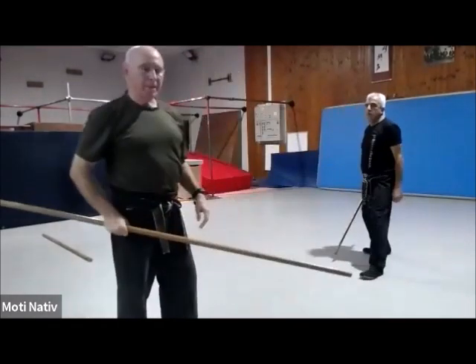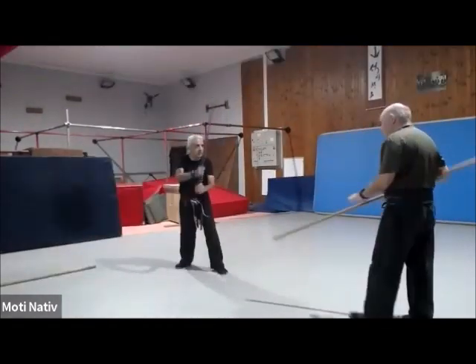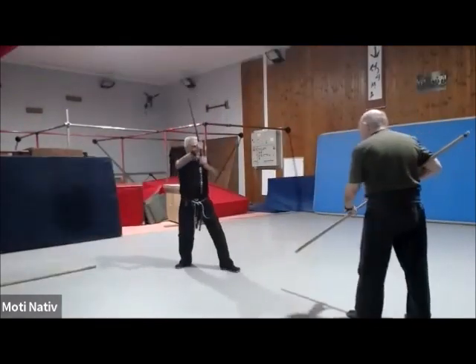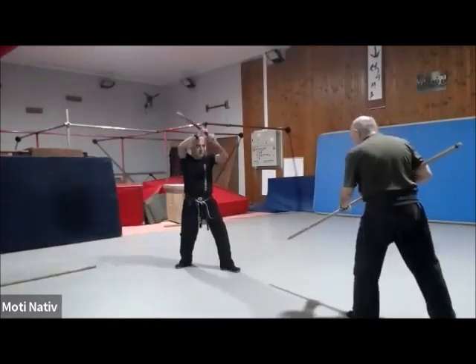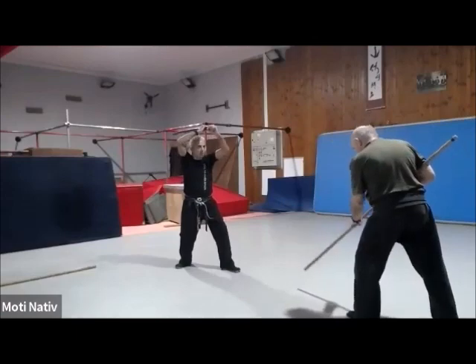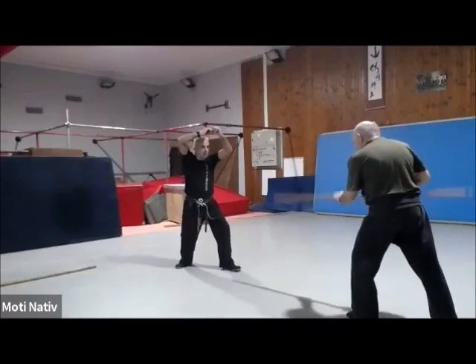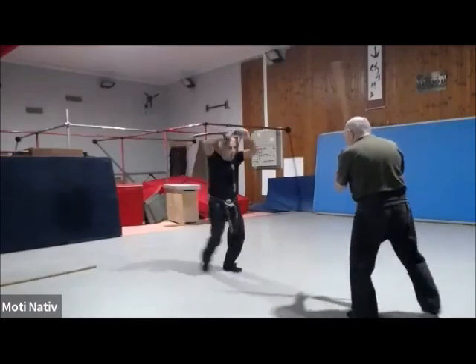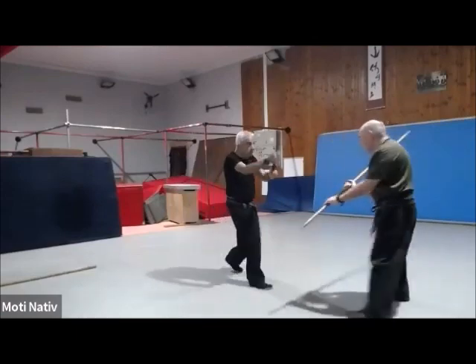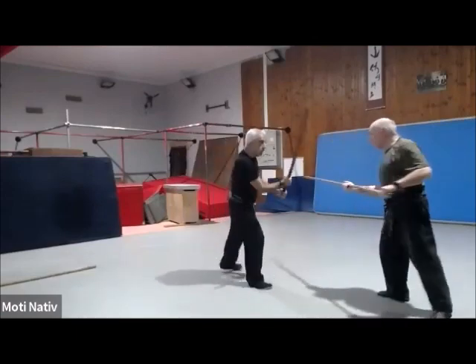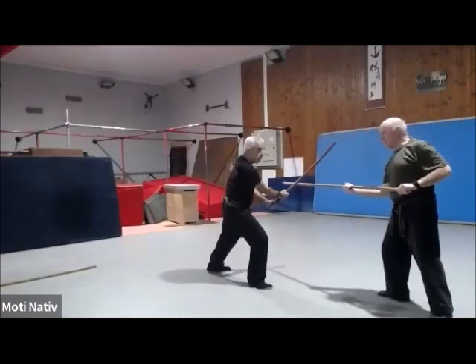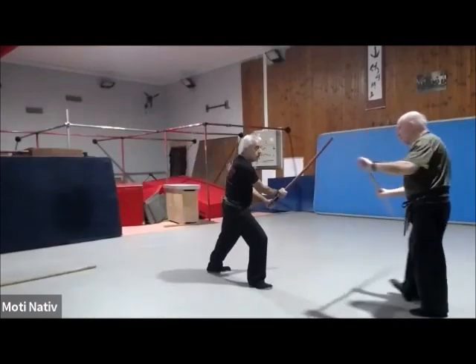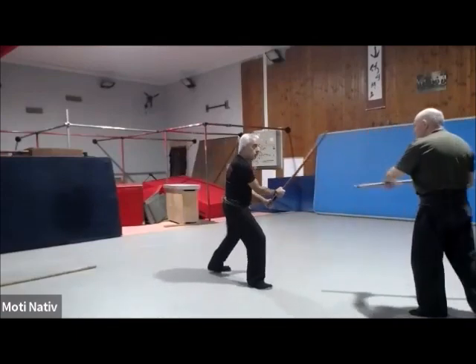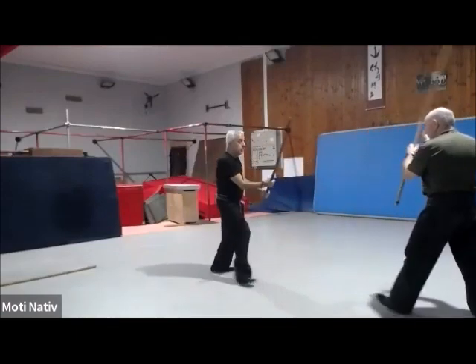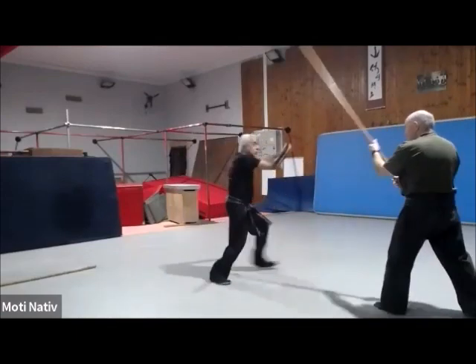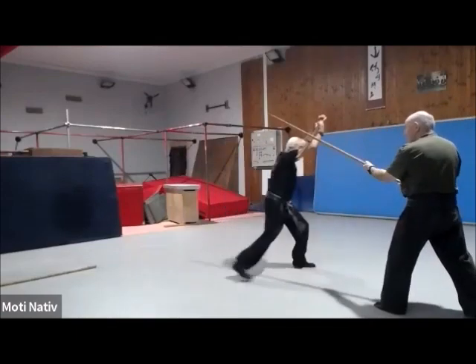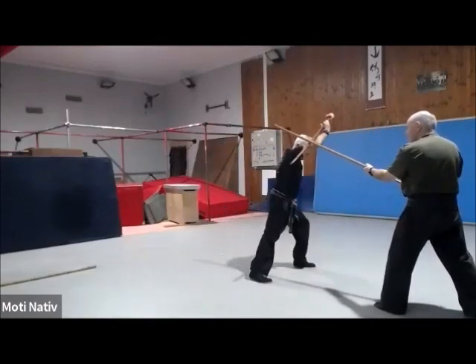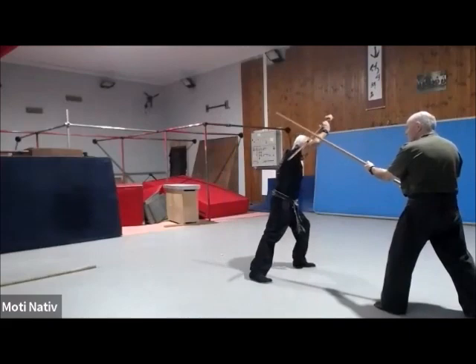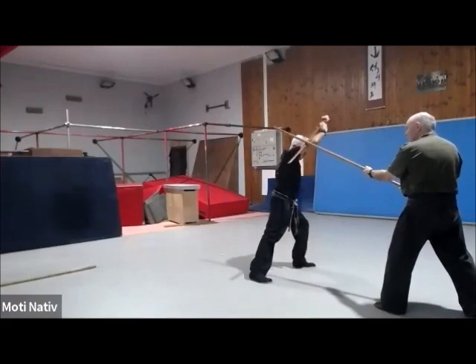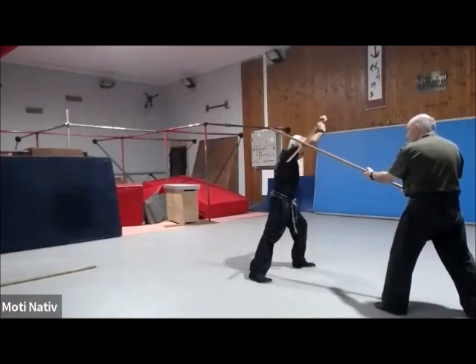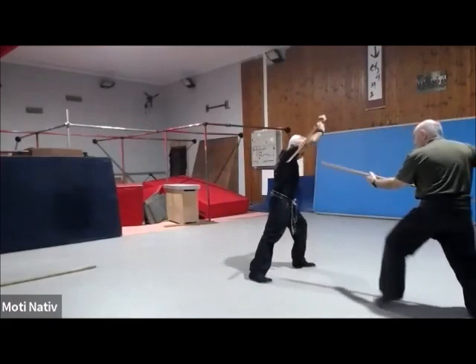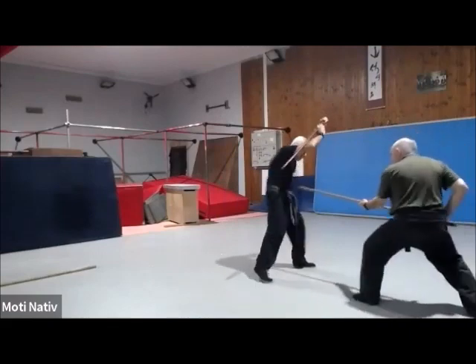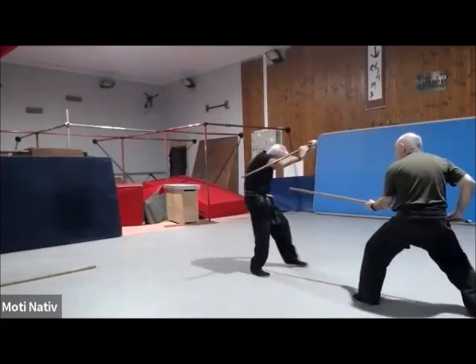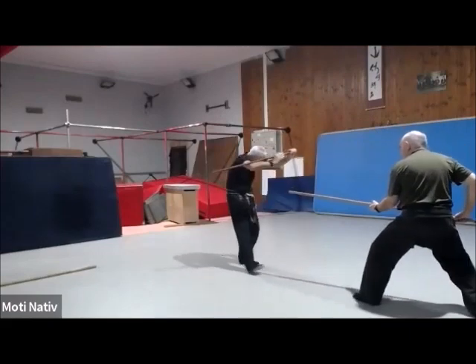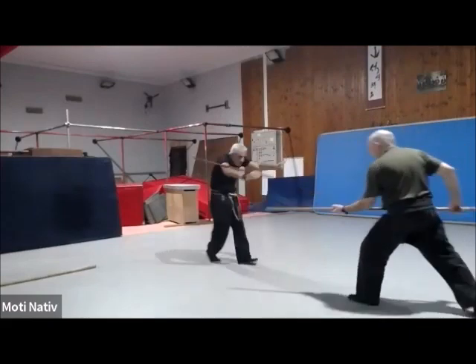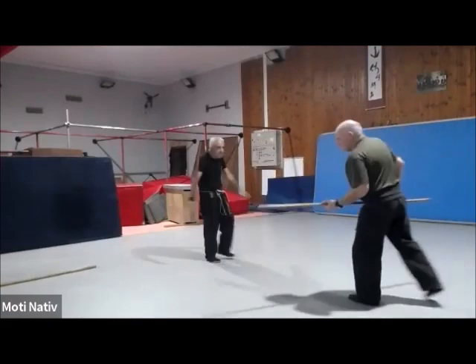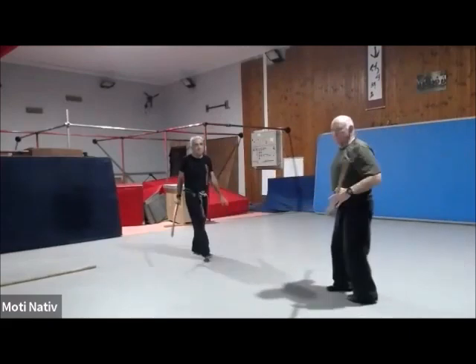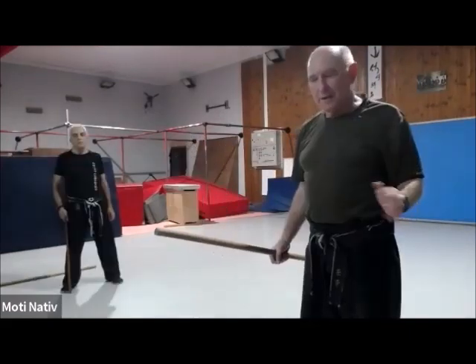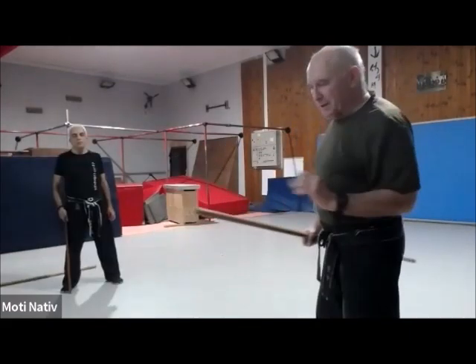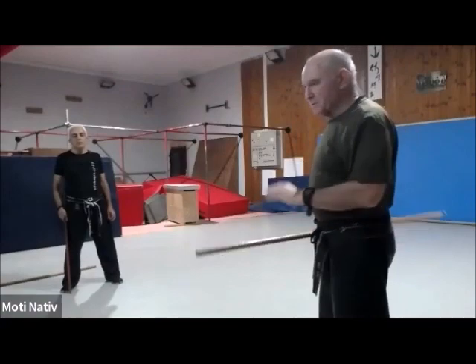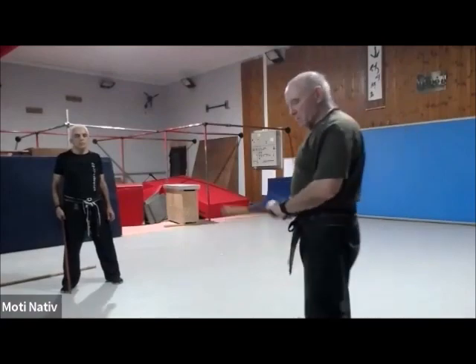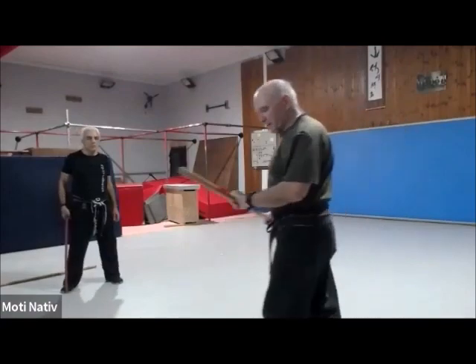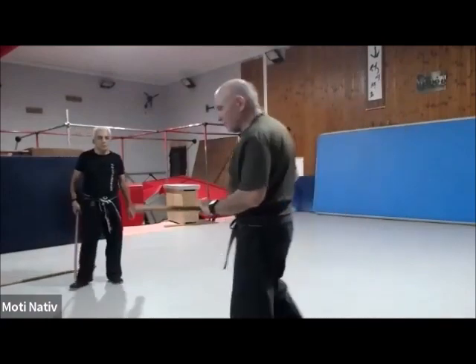So again, from do — men. Let's do this one again together.